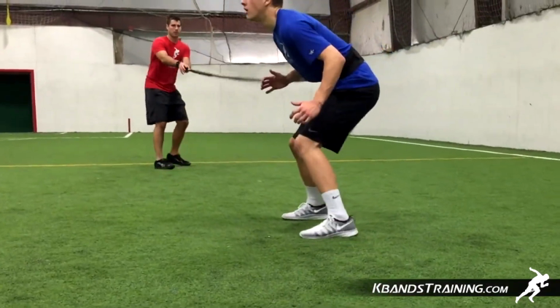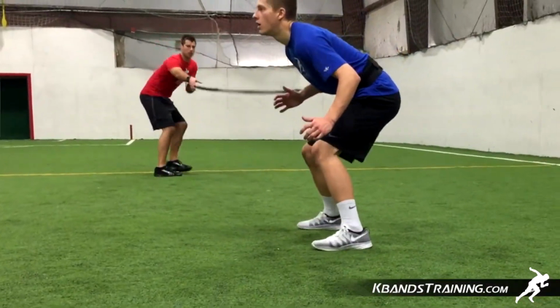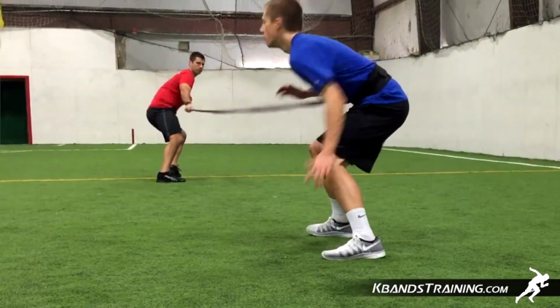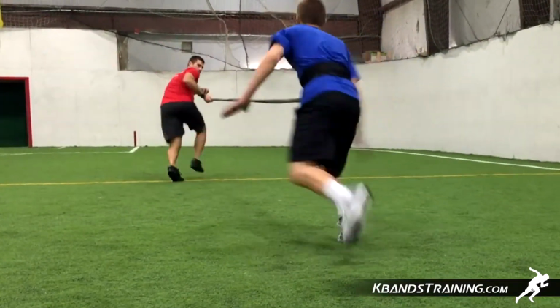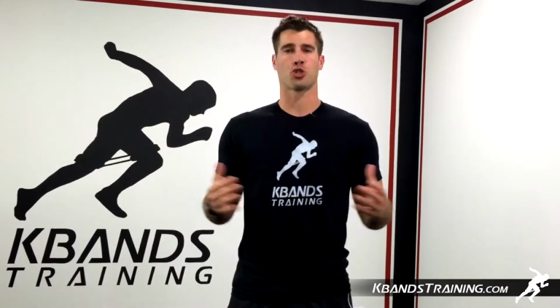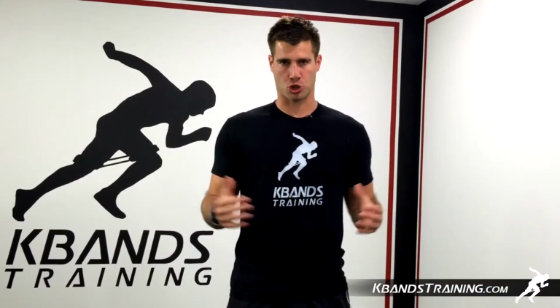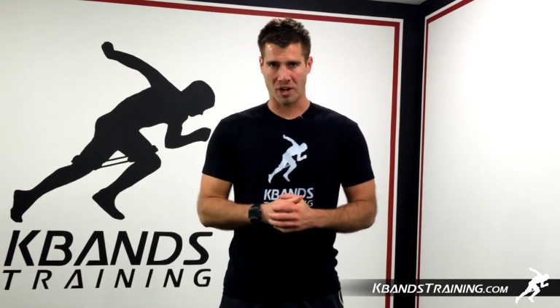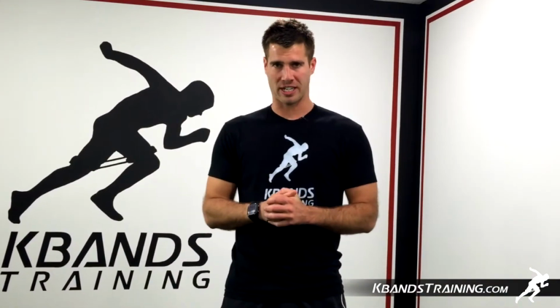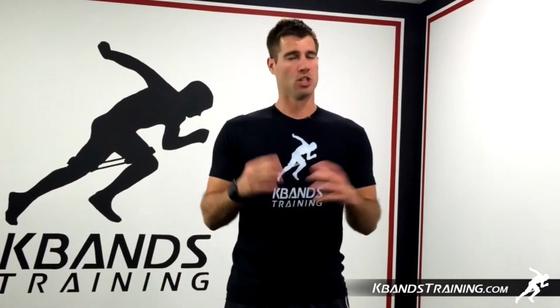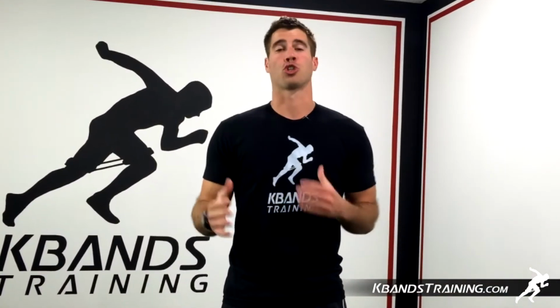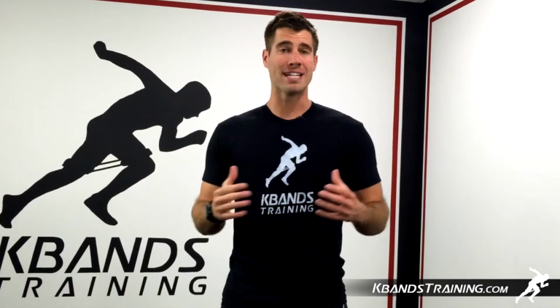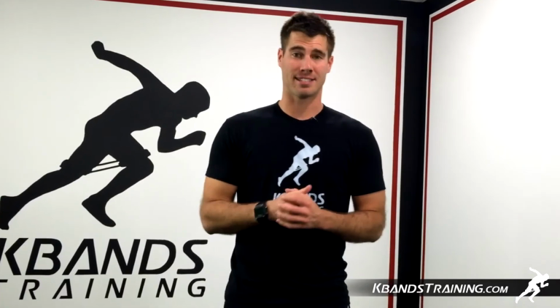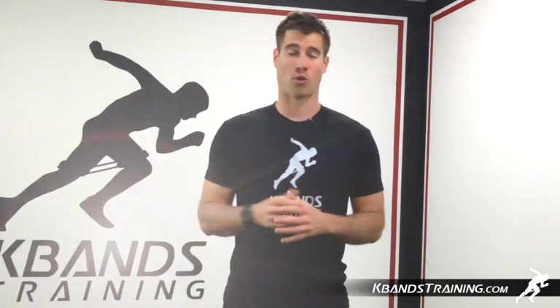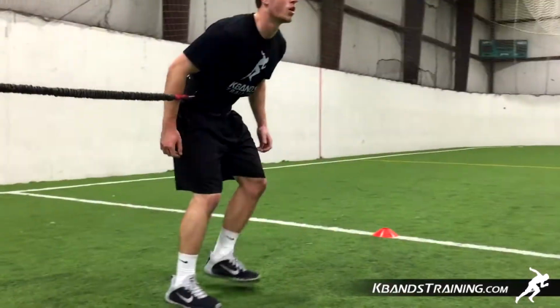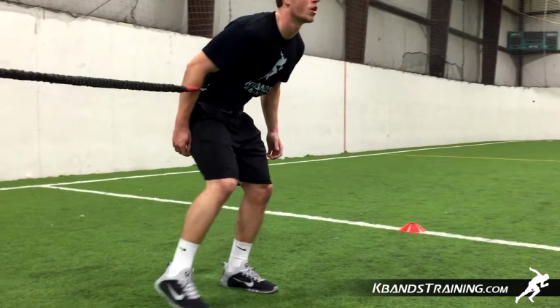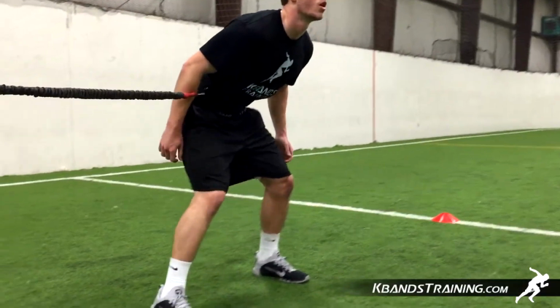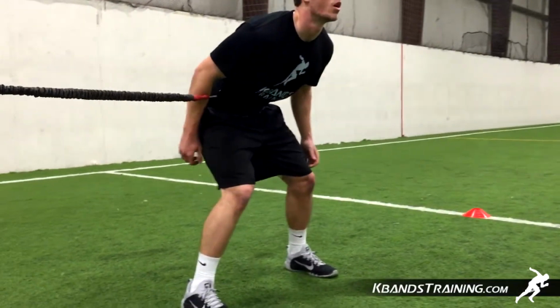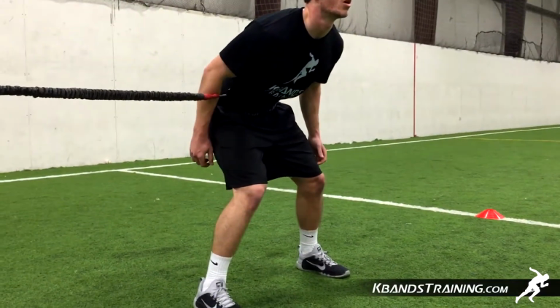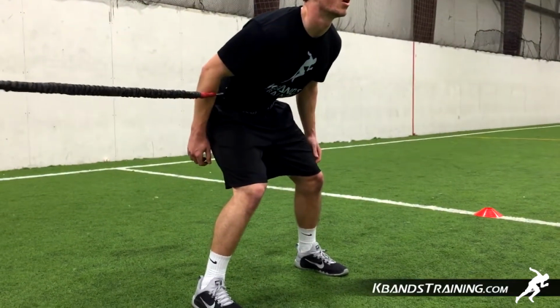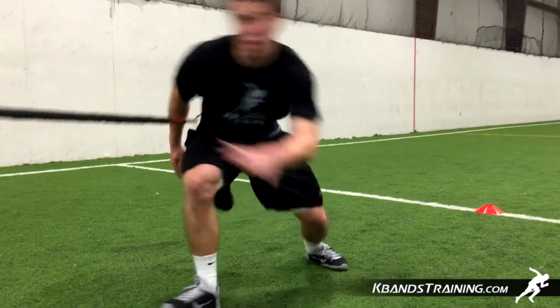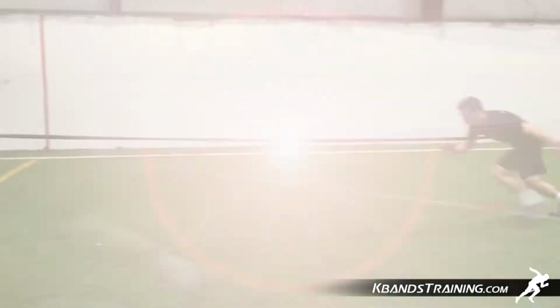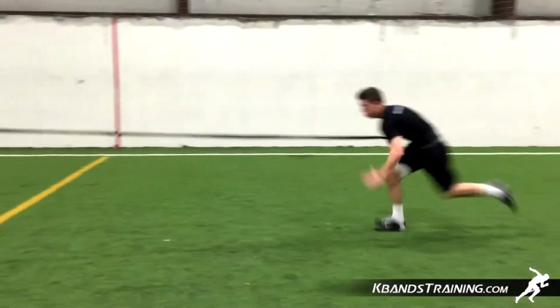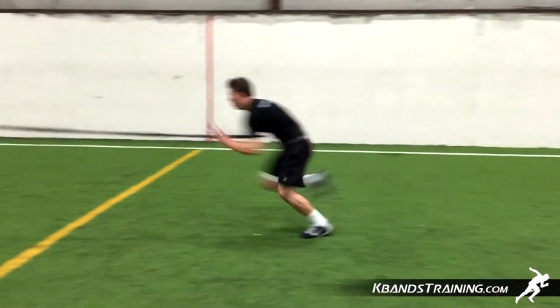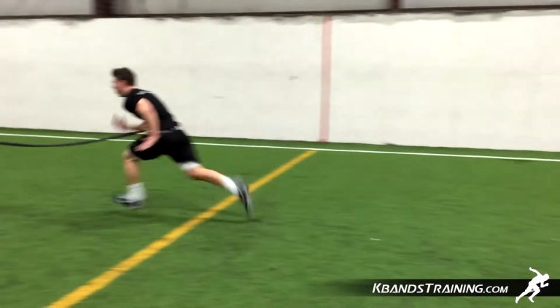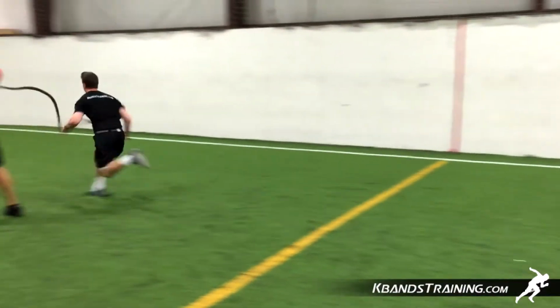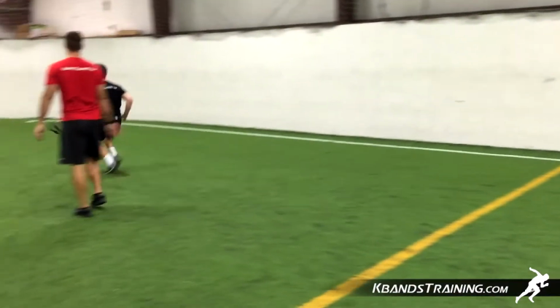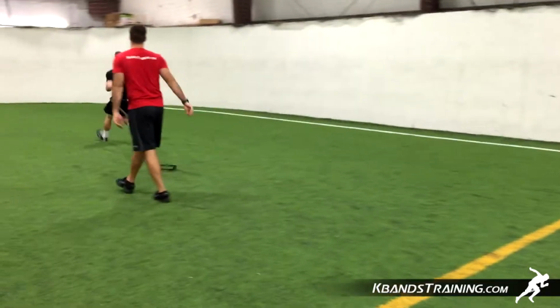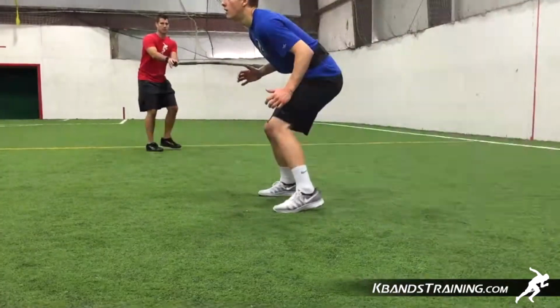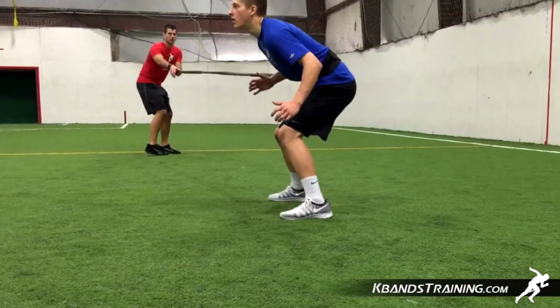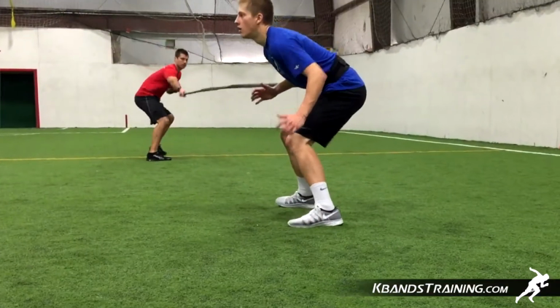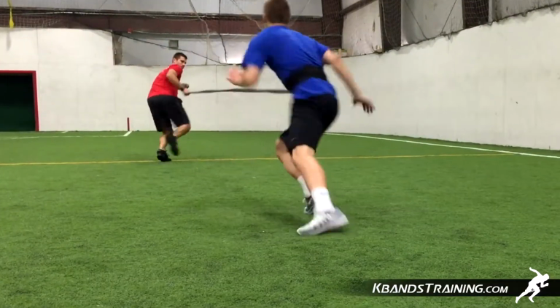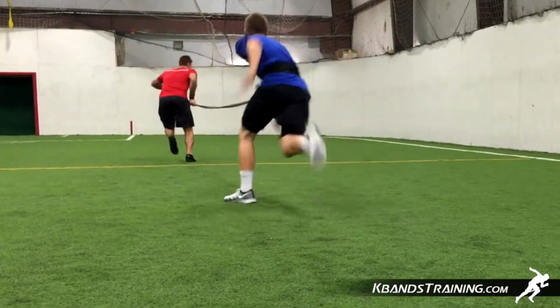Remember, the reactive stretch cord only stretches 20 feet, so this is a great distance for us to utilize some over-speed training techniques, and then release the anchor strap as the athlete runs by.